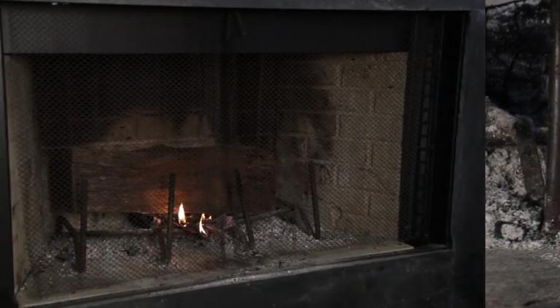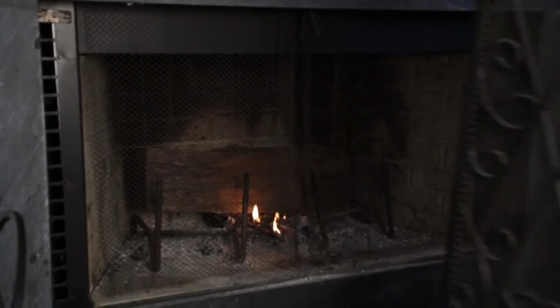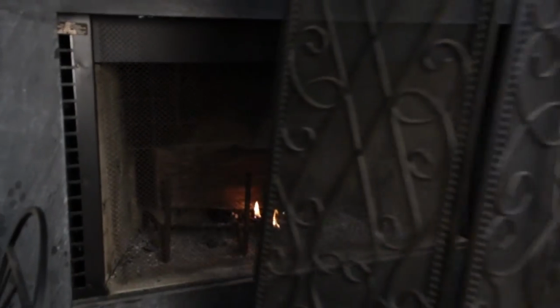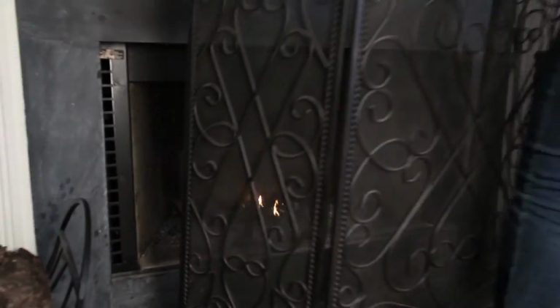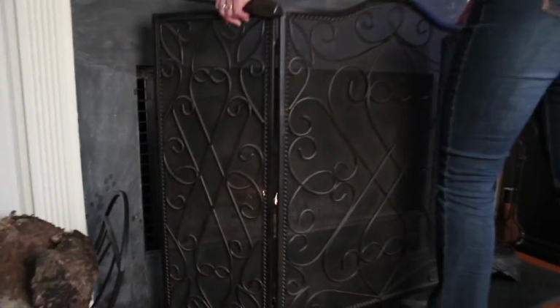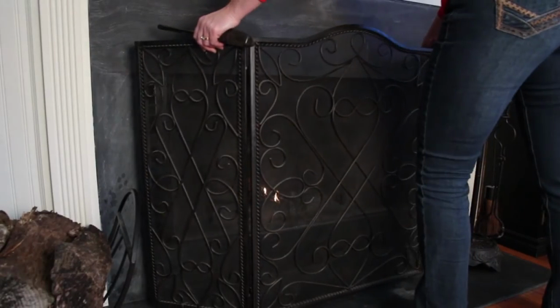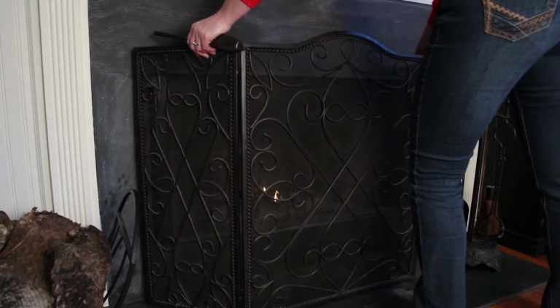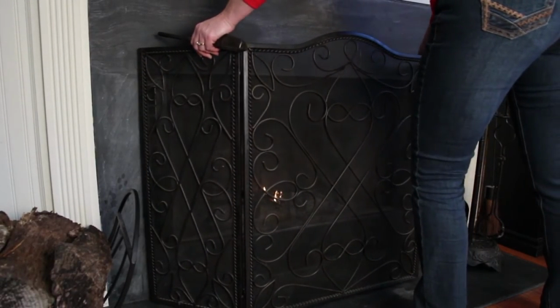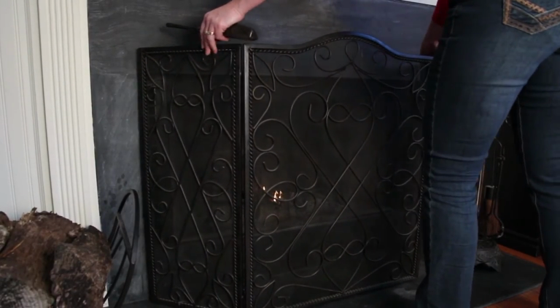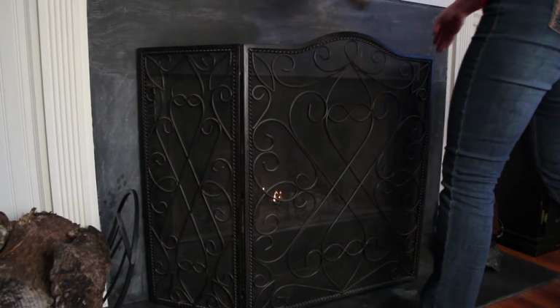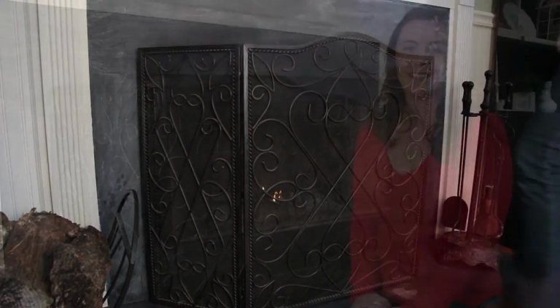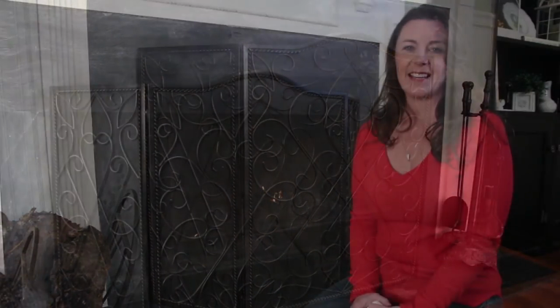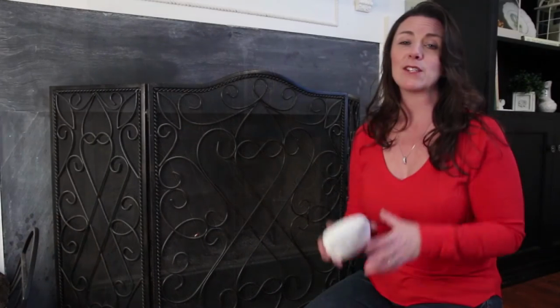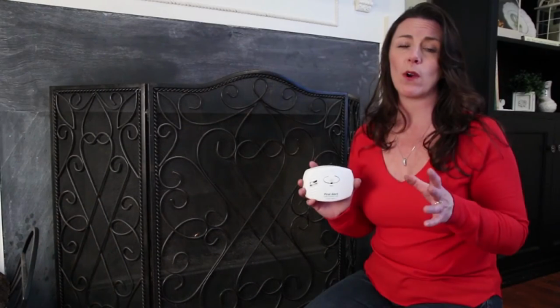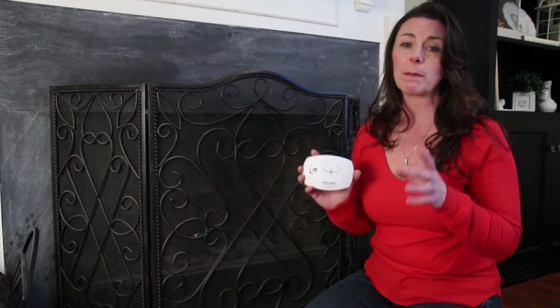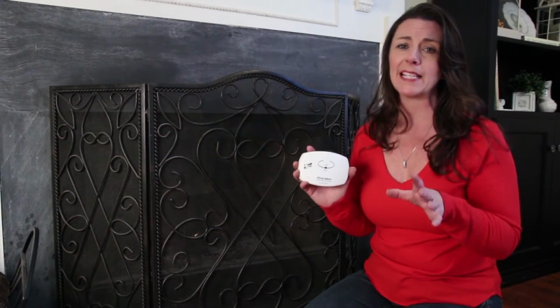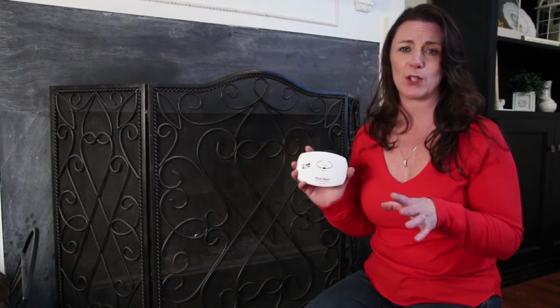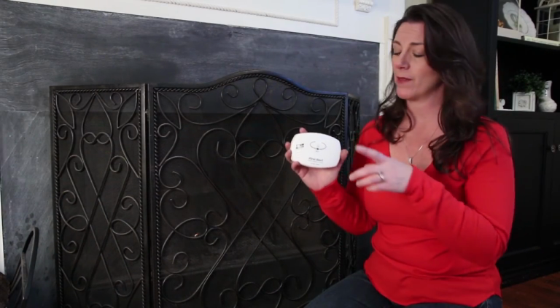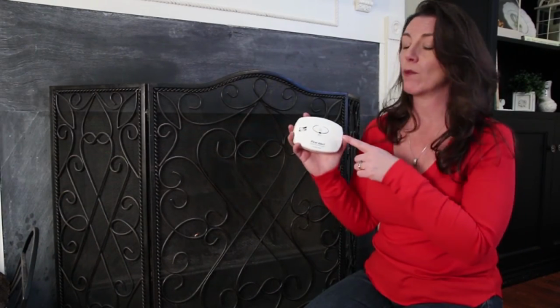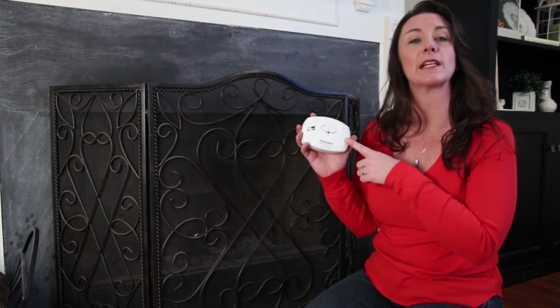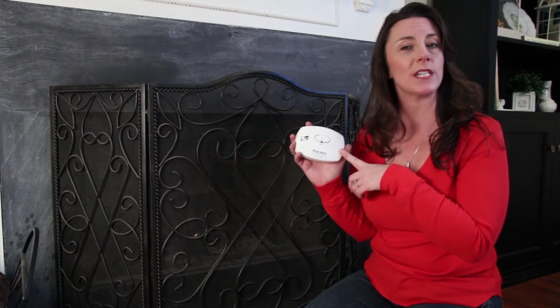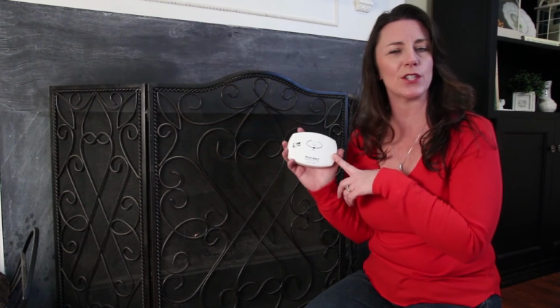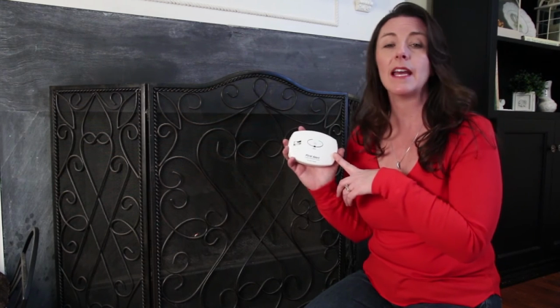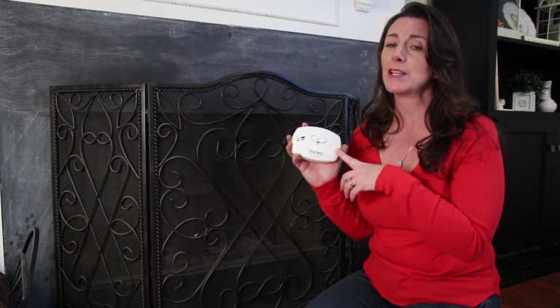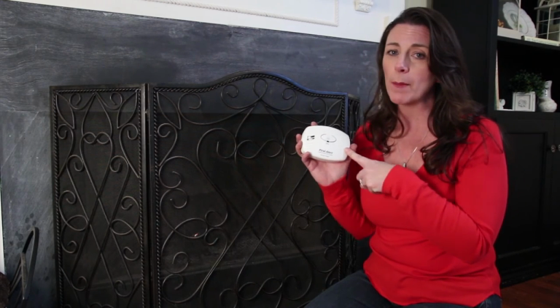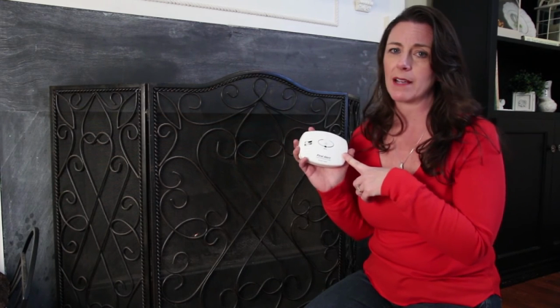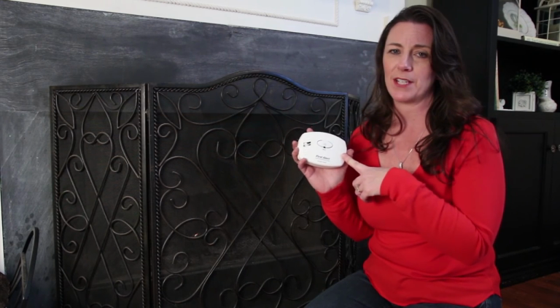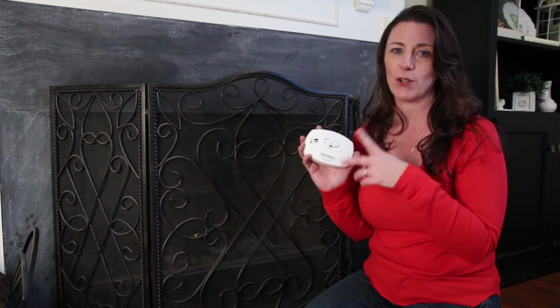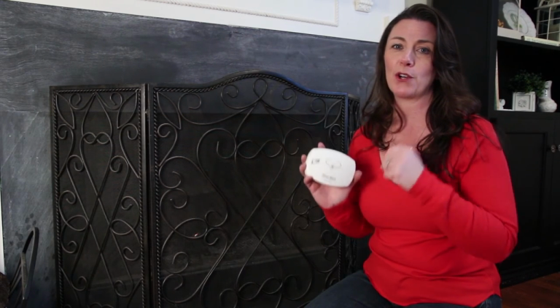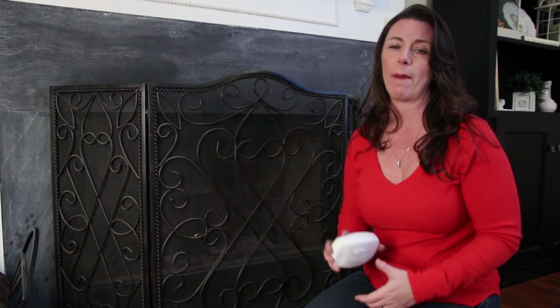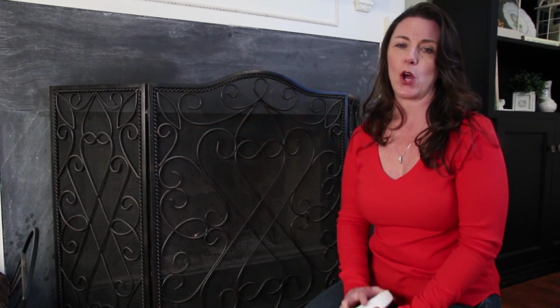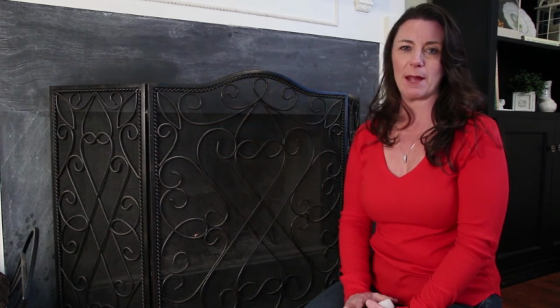After you light your fire, be sure to put your spark screen in place. And of course, please make sure that you have a working smoke detector and carbon monoxide detector in your home at all times.